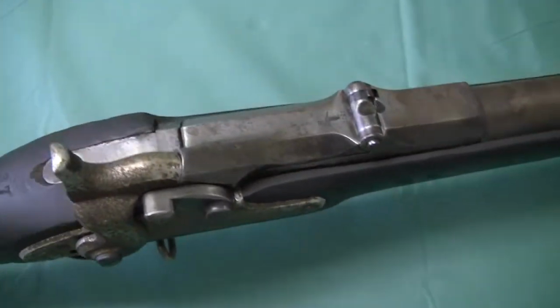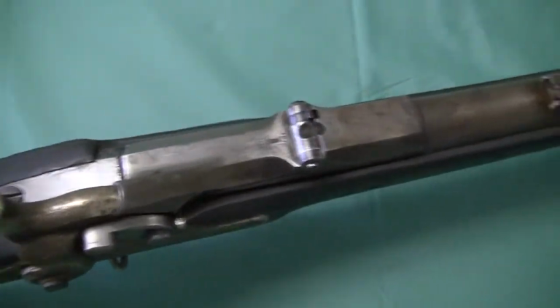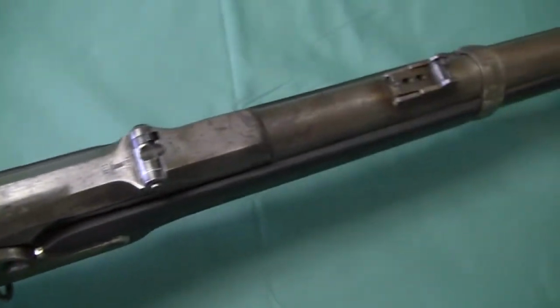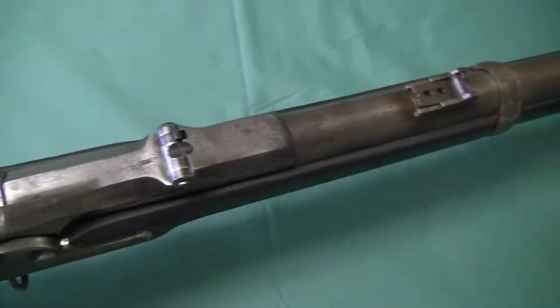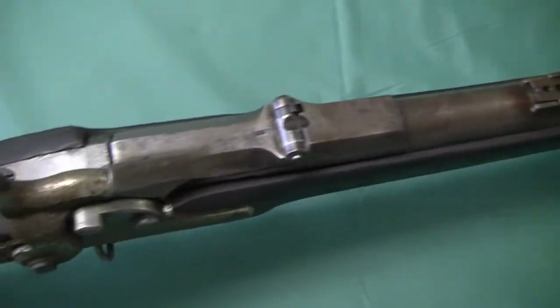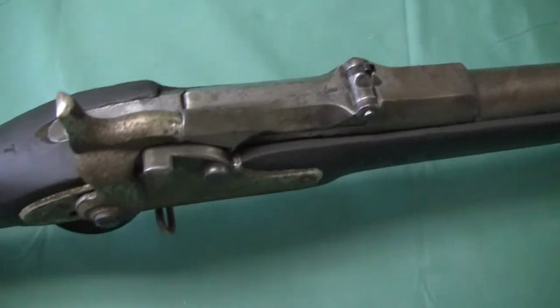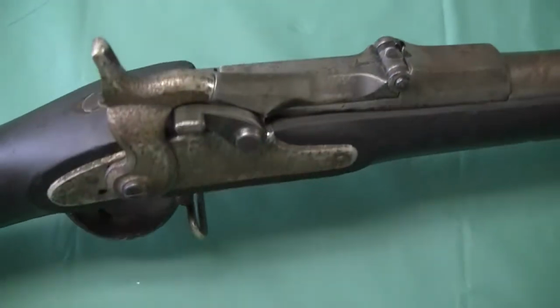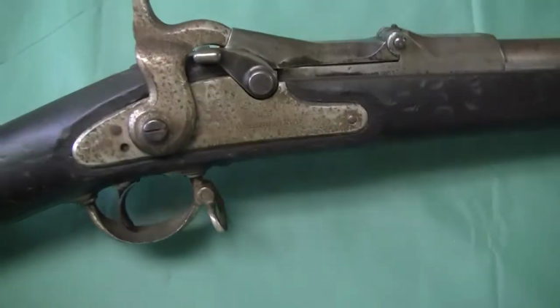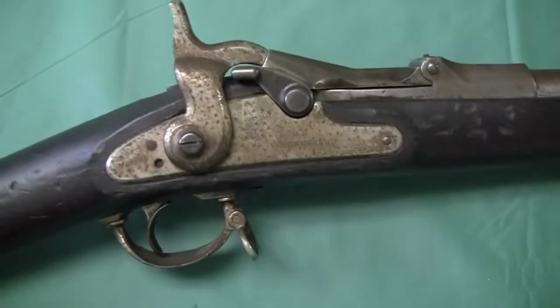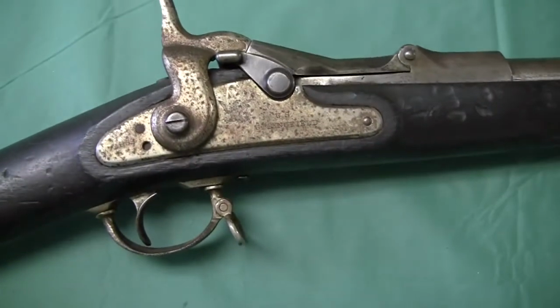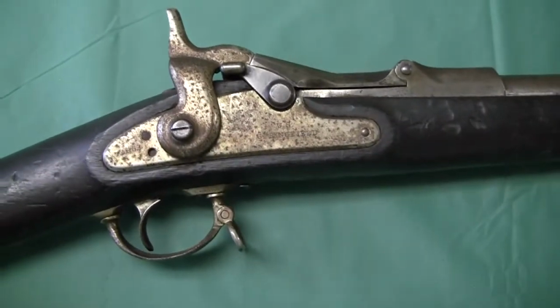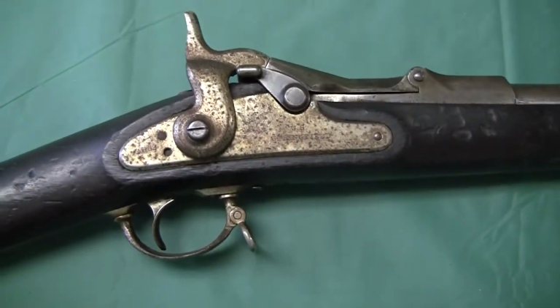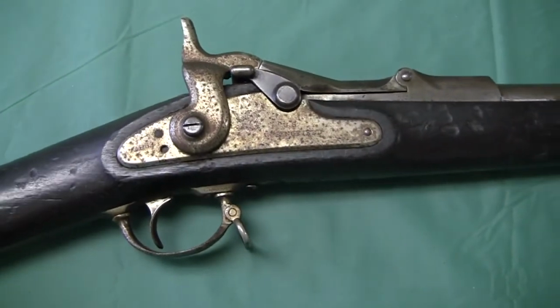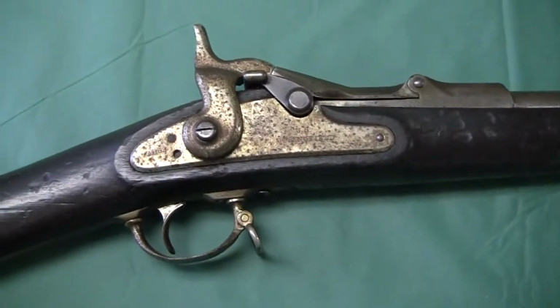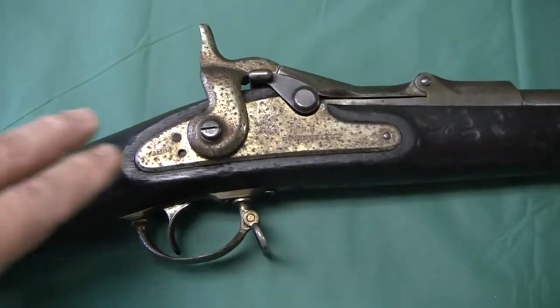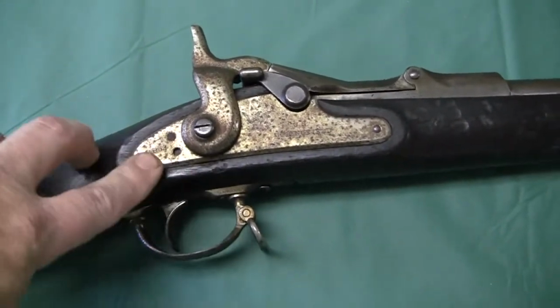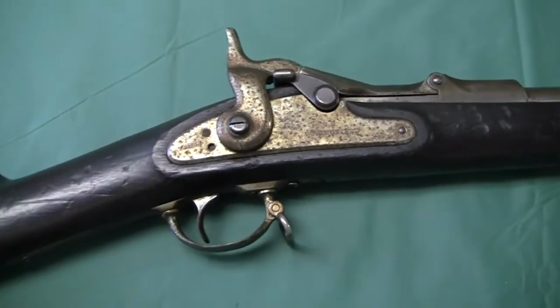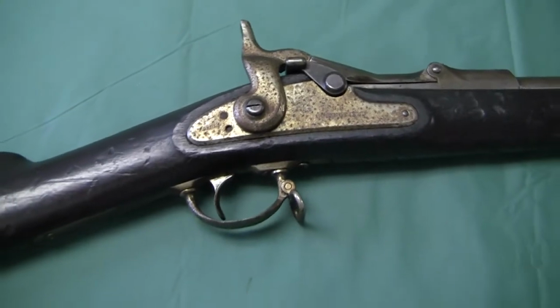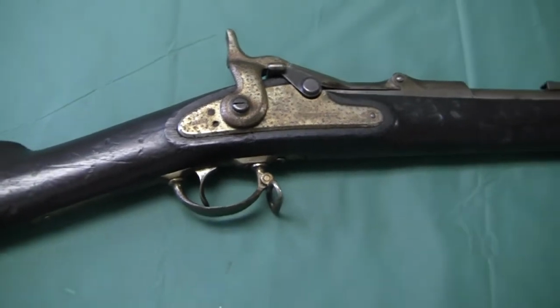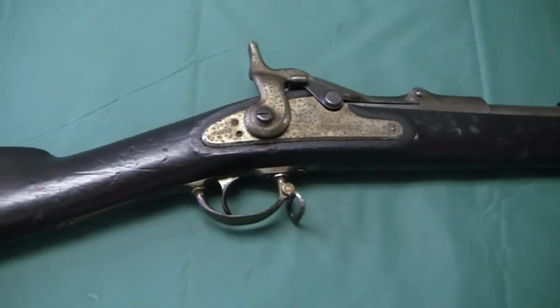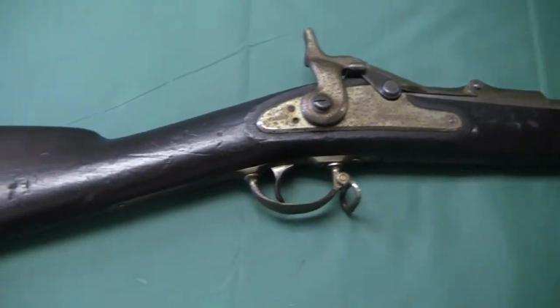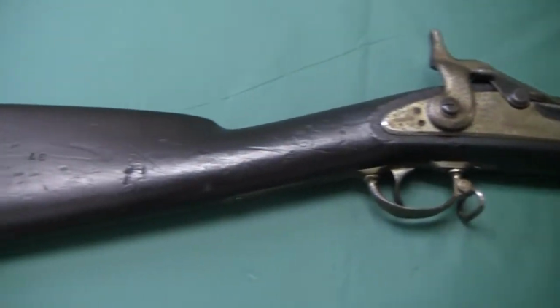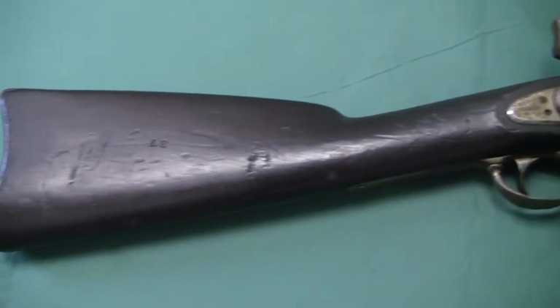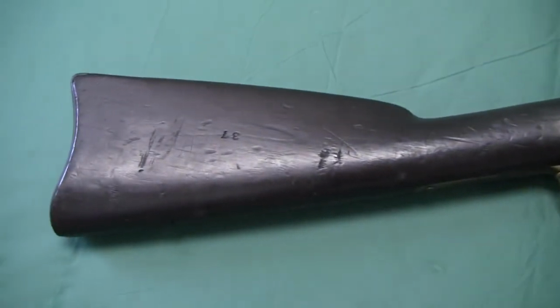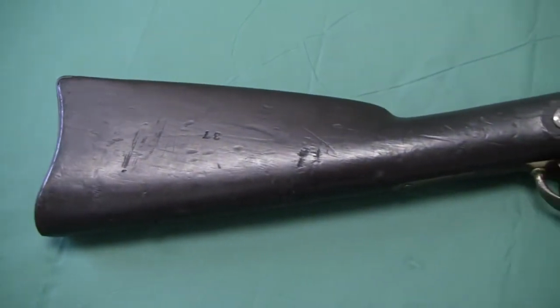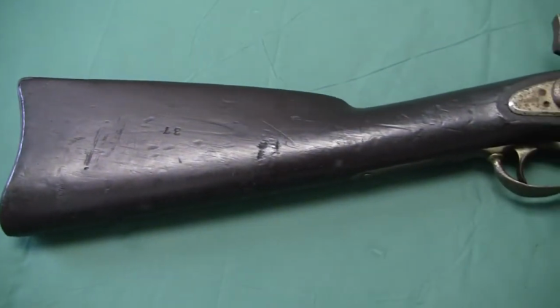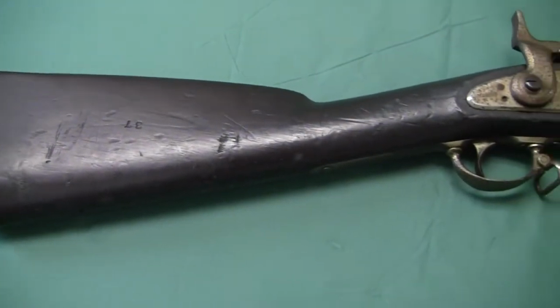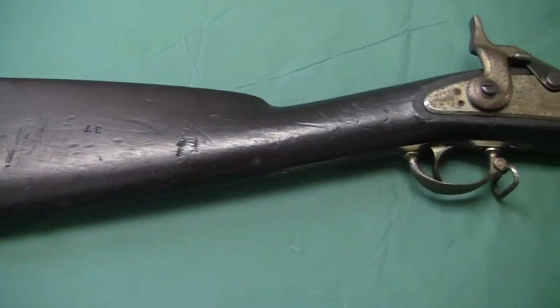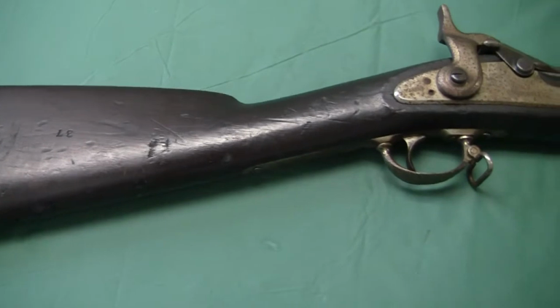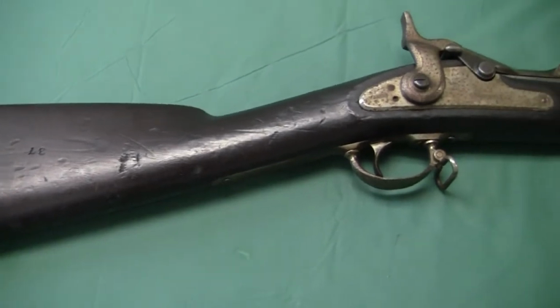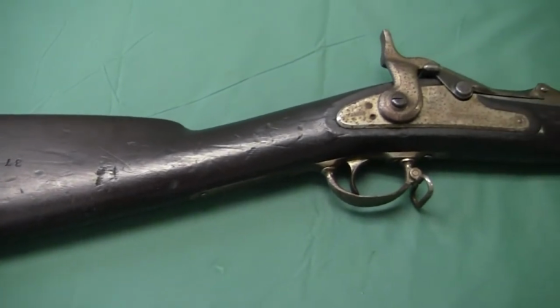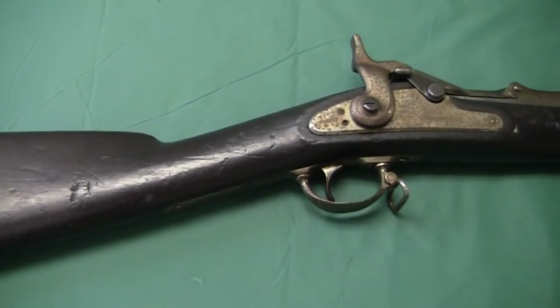I've seen these where the whole barrel and everything's been nickel or chrome plated. I think that's nickel — that's an old job. So I got this gun and thought, alright, I bought an old drill rifle.